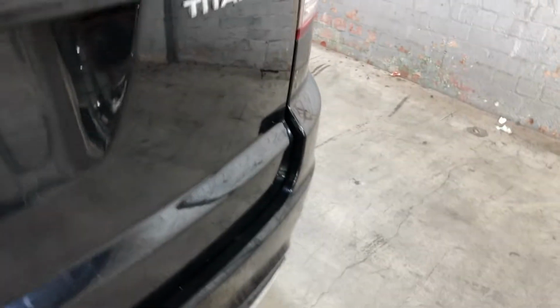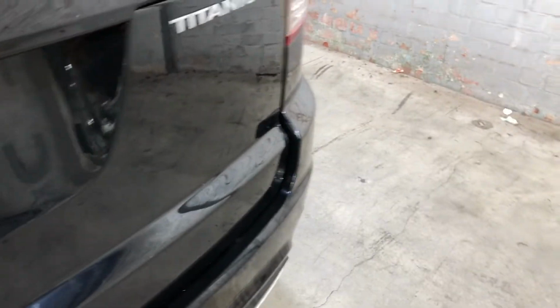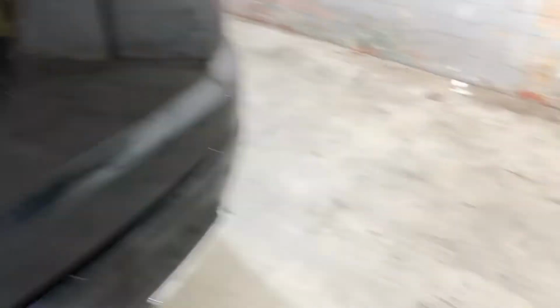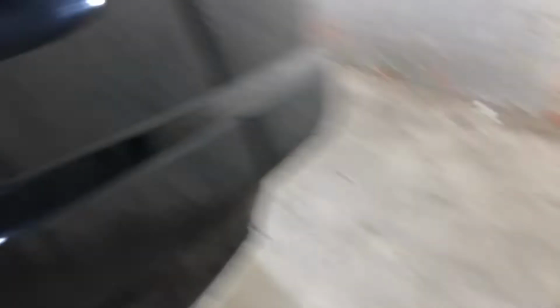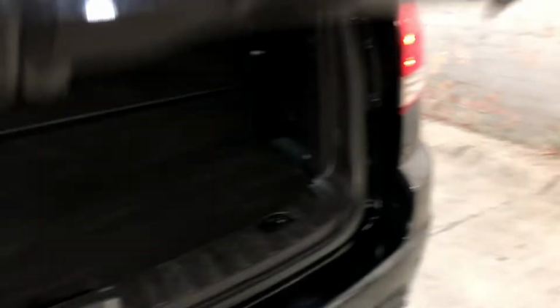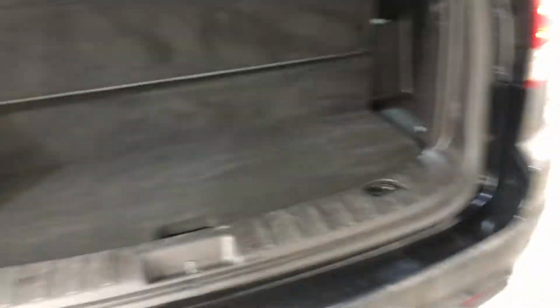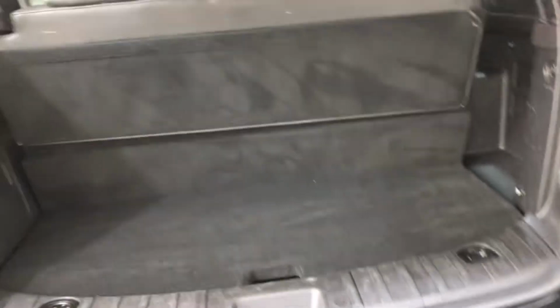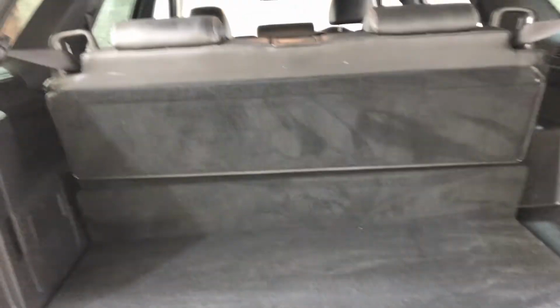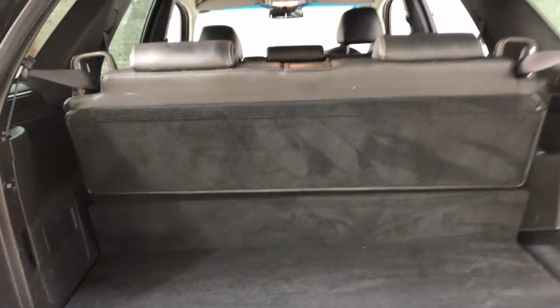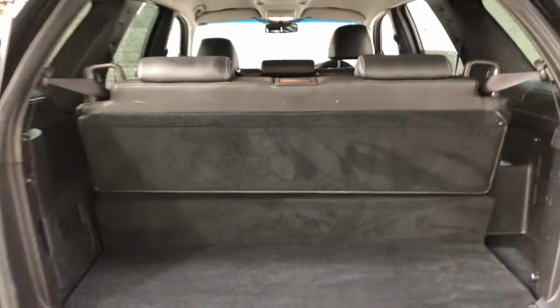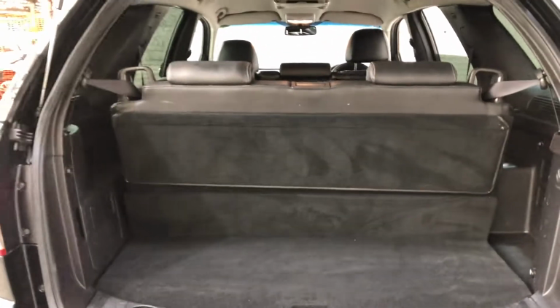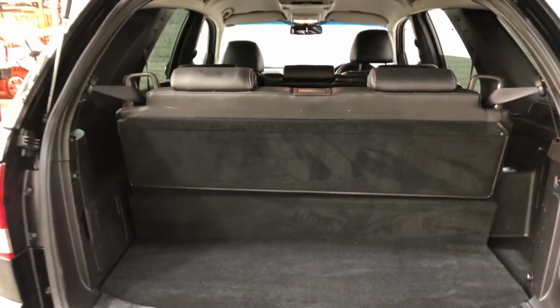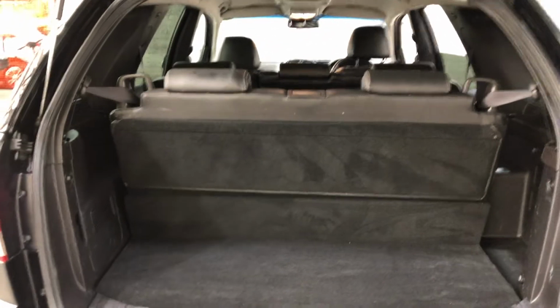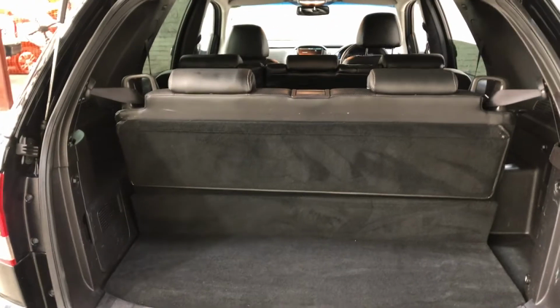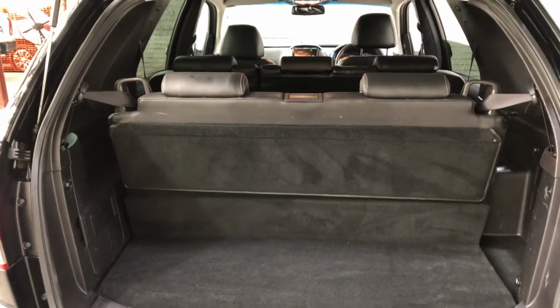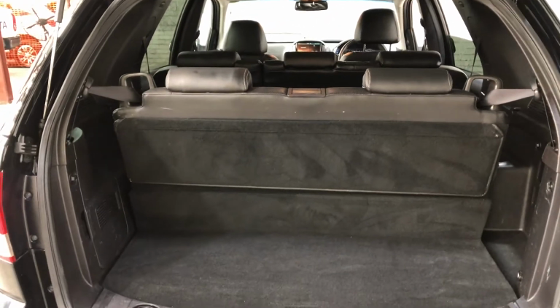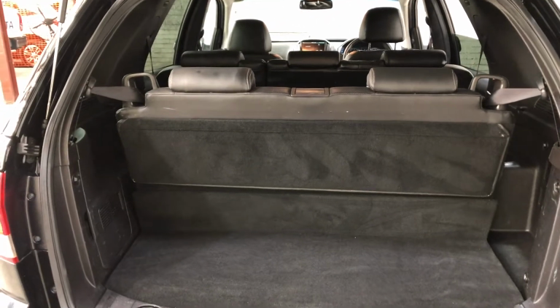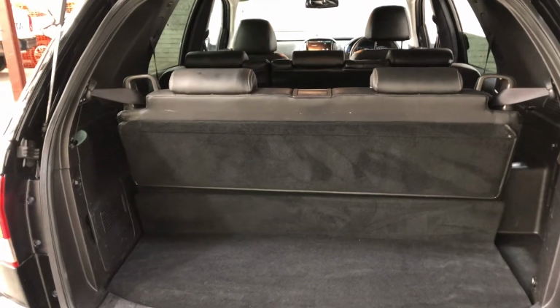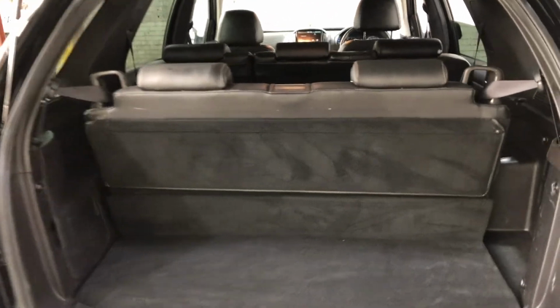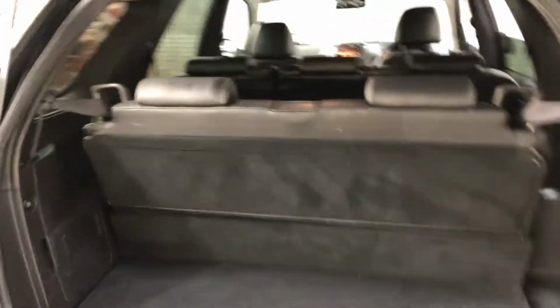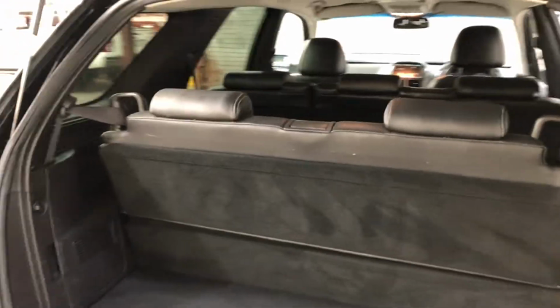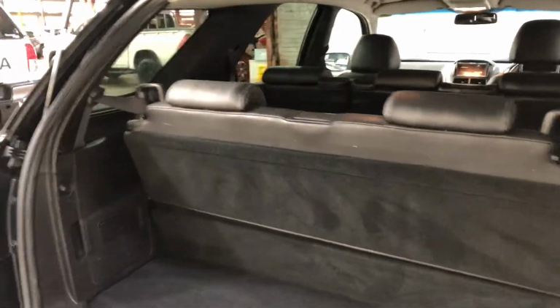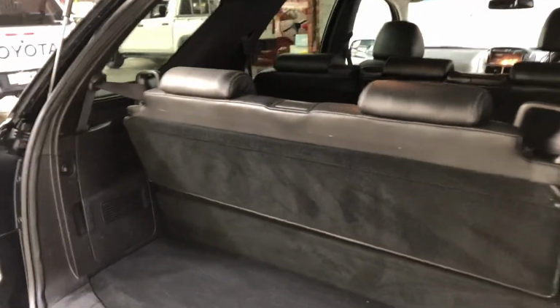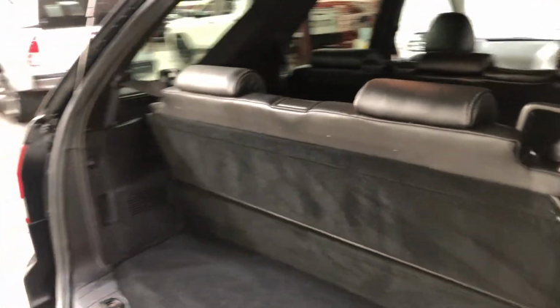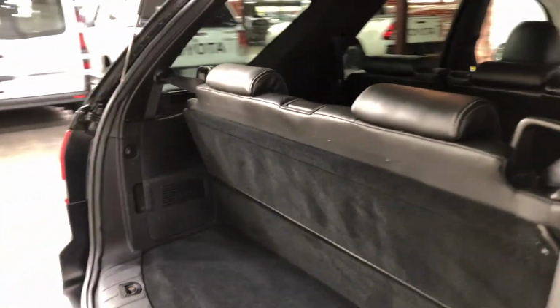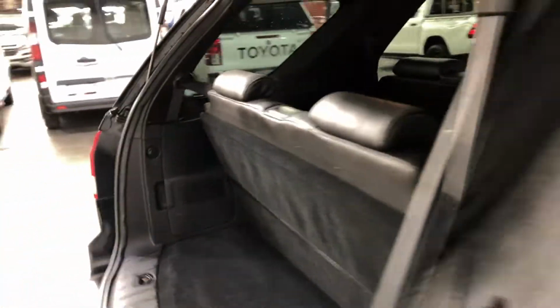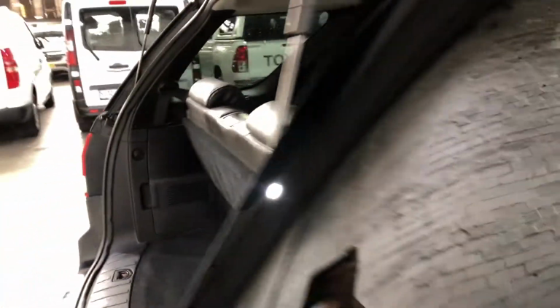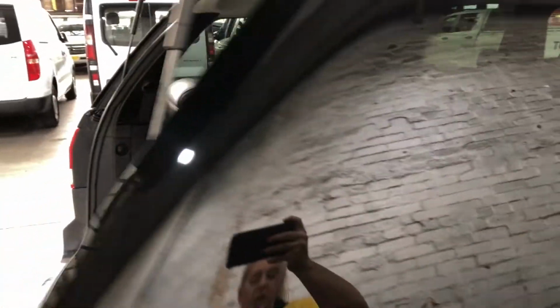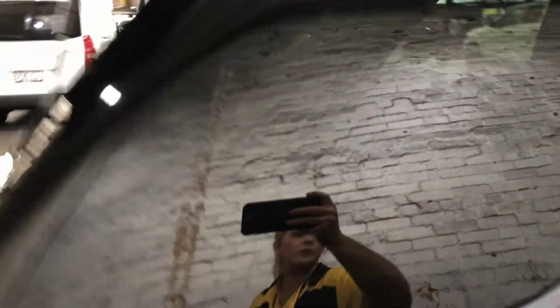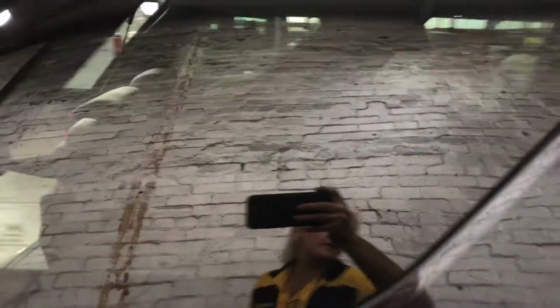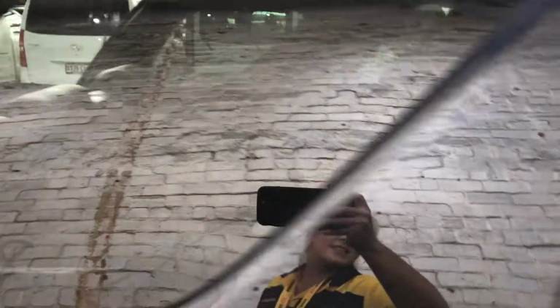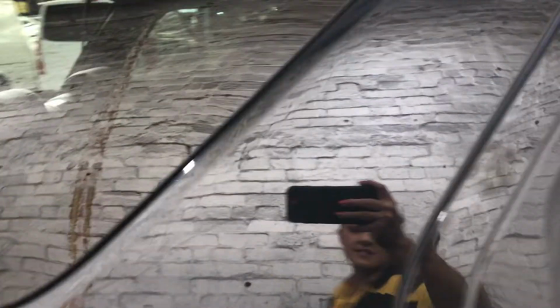This SUV comes as a 7 seater and all rear passenger seats fold forward if you're looking for any extra space. It's also been fitted with rear parking sensors.